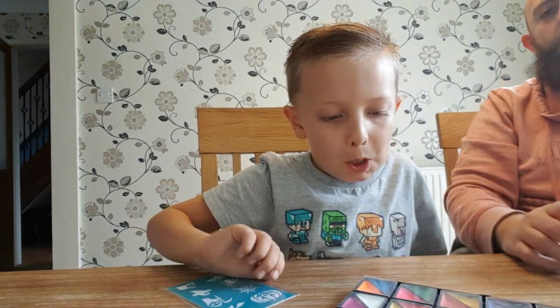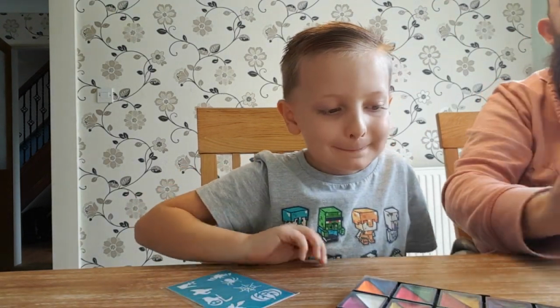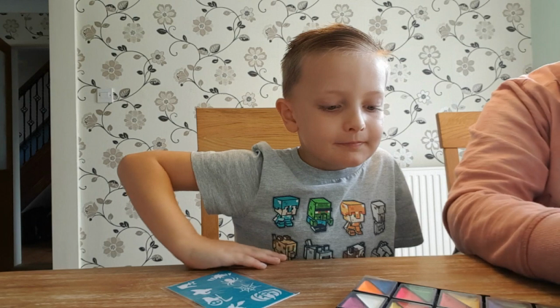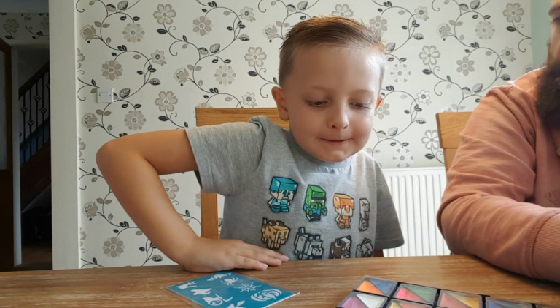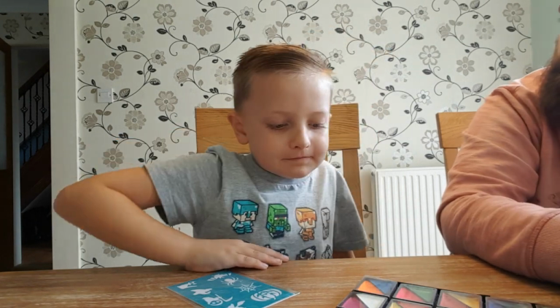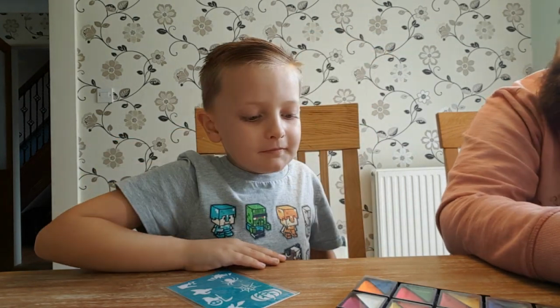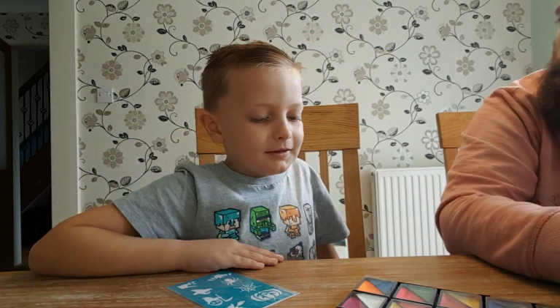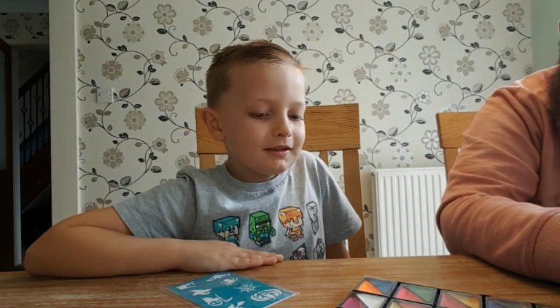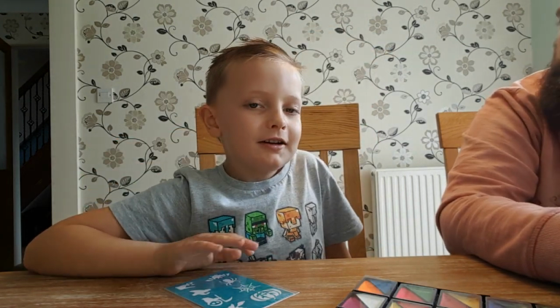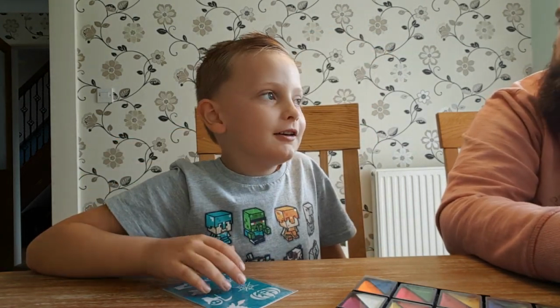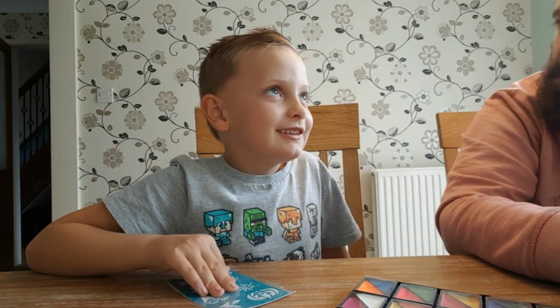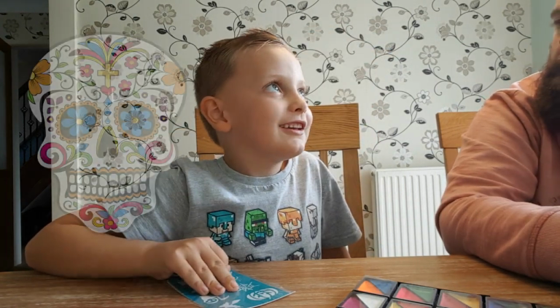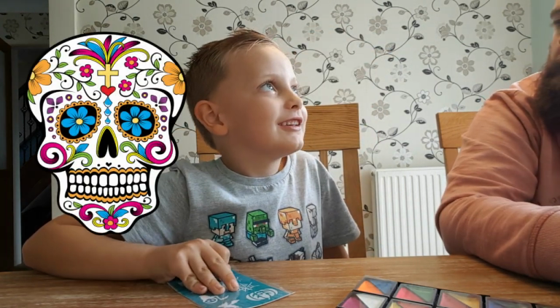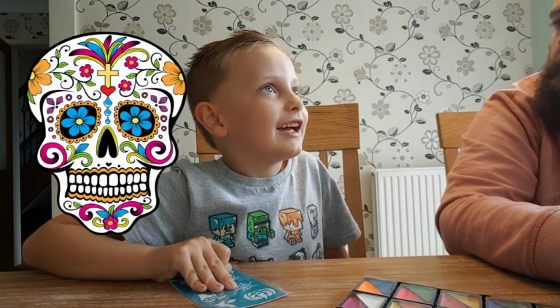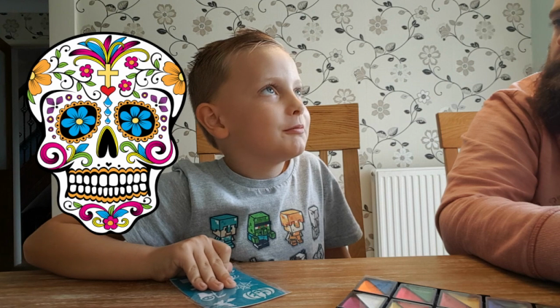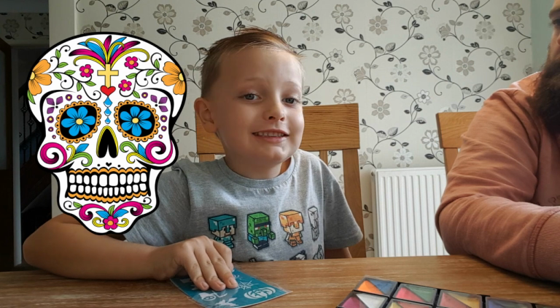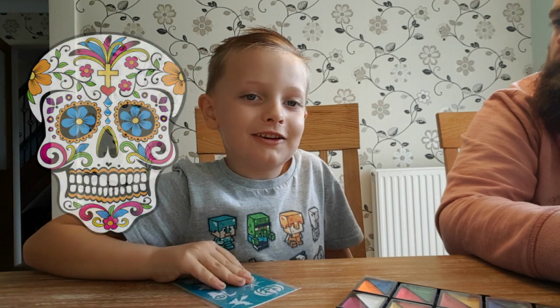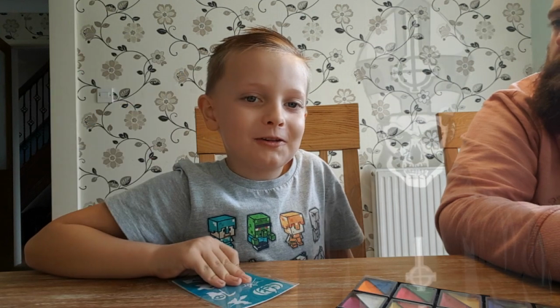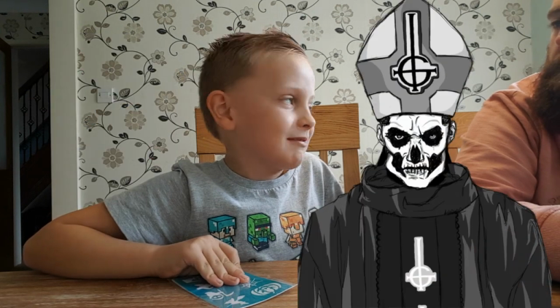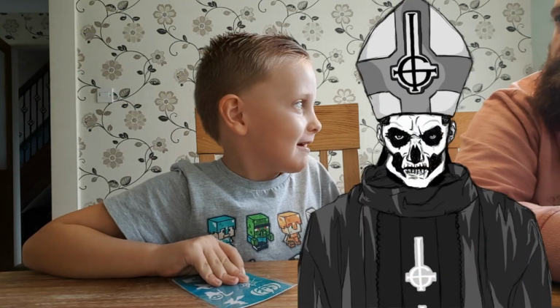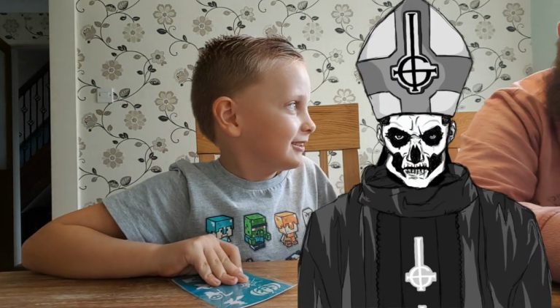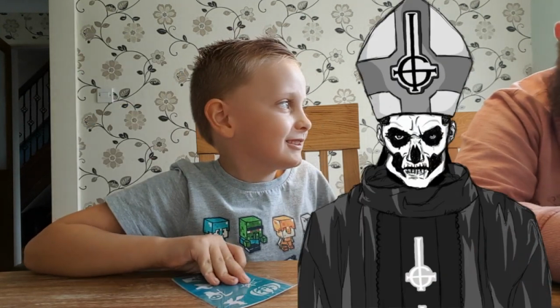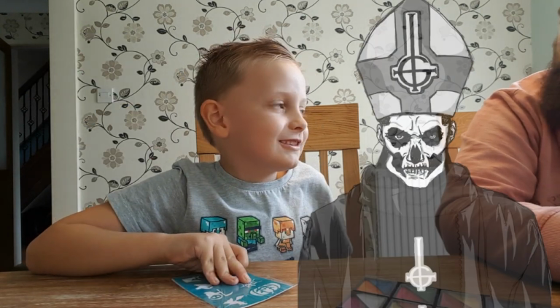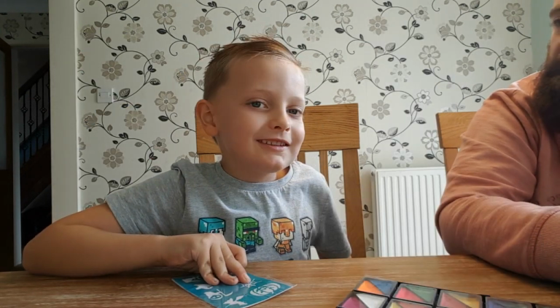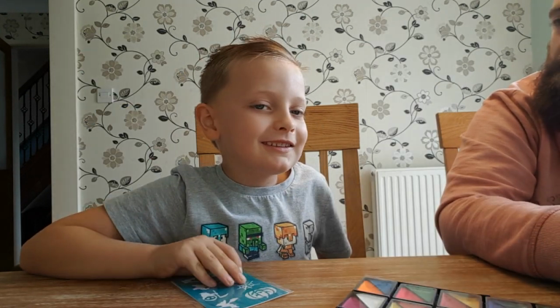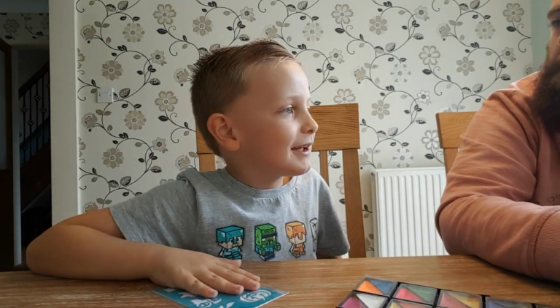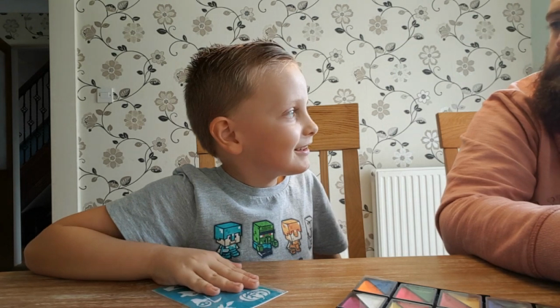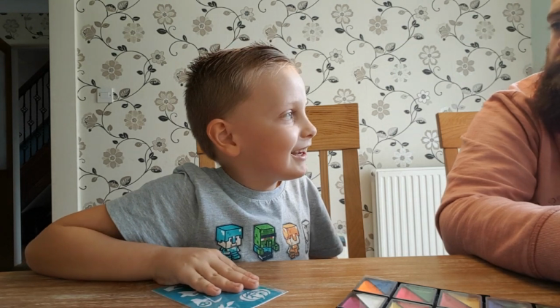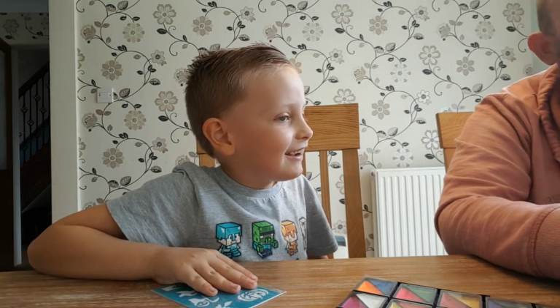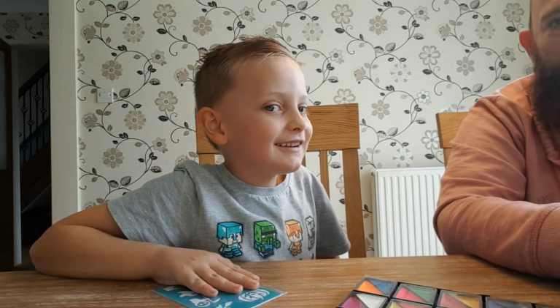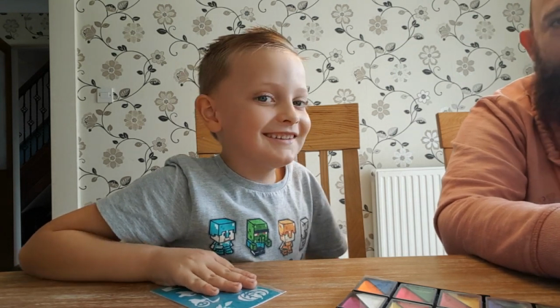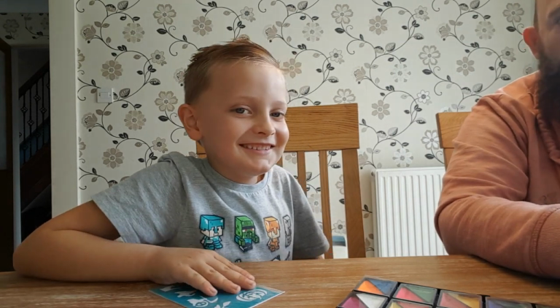Yeah, so I think we should do Theo's face. What do you want to be Theo? A Day of the Dead singer called Papa Emeritus. So you want to be a Day of the Dead Papa Emeritus? Yeah. I'll try my best — here we go!